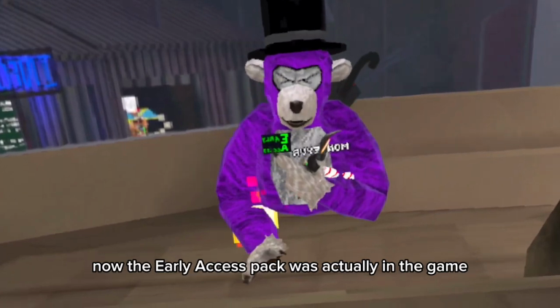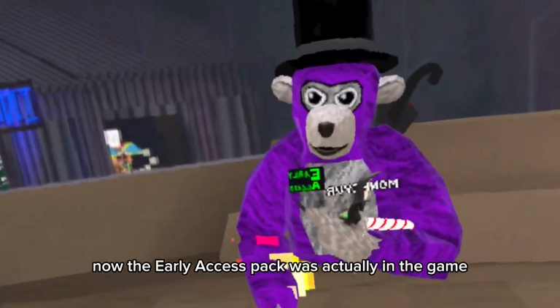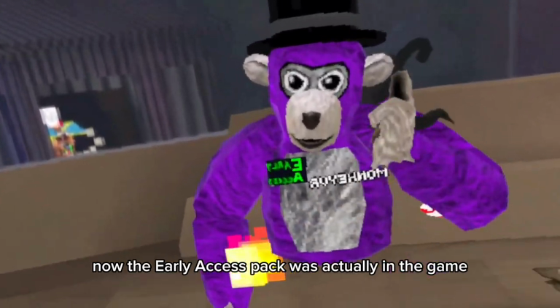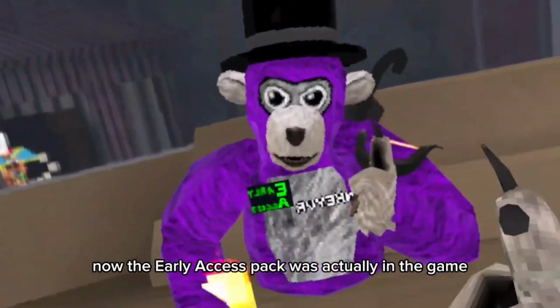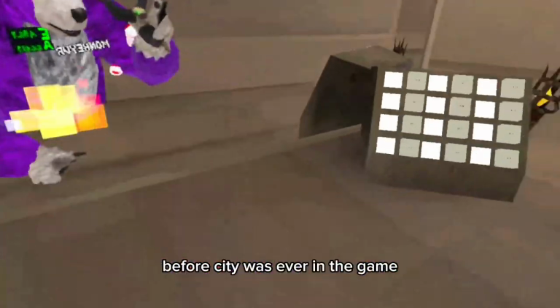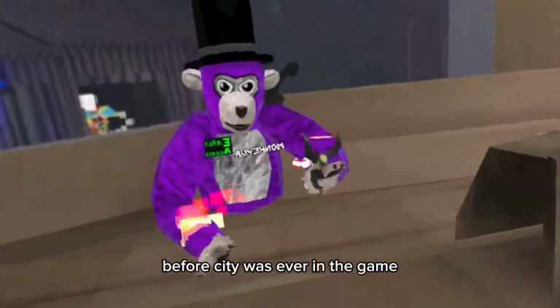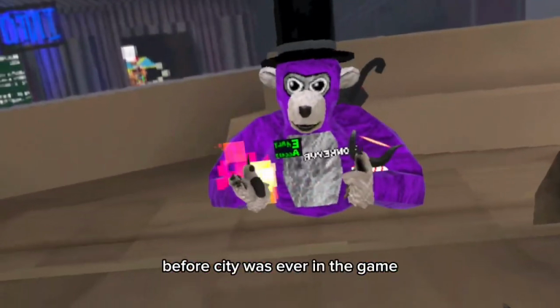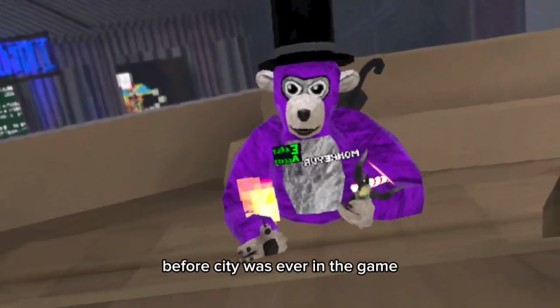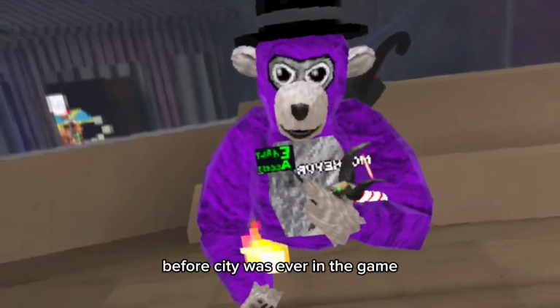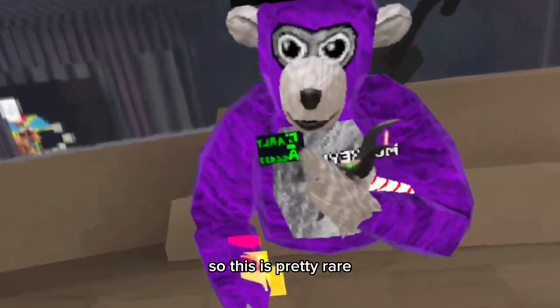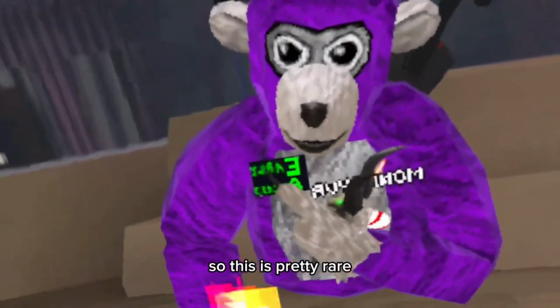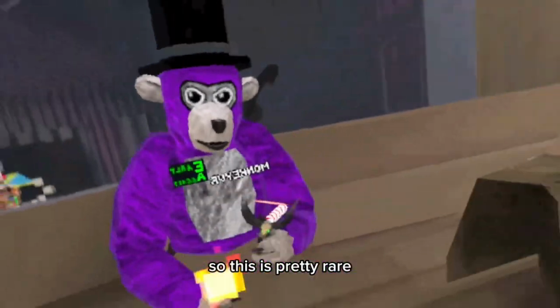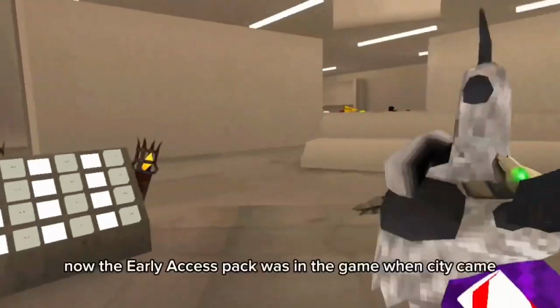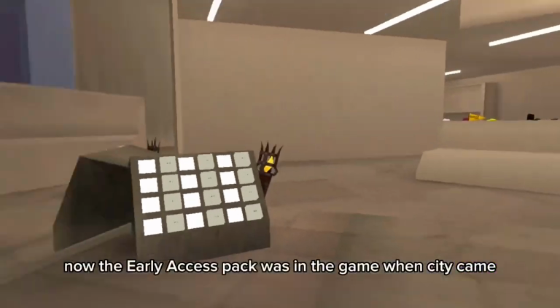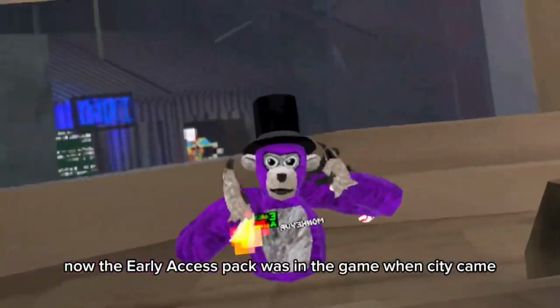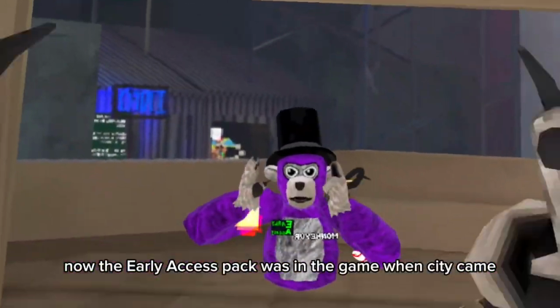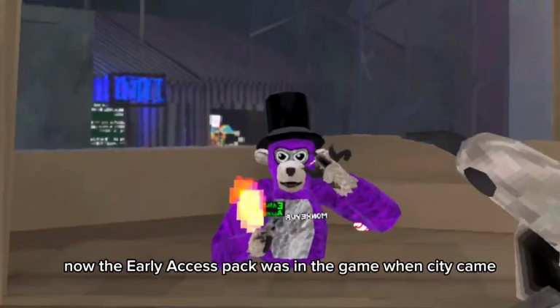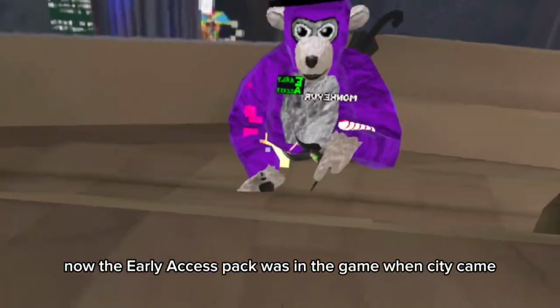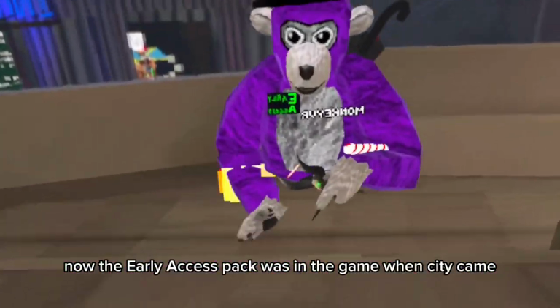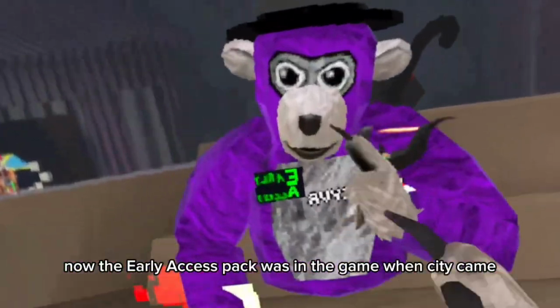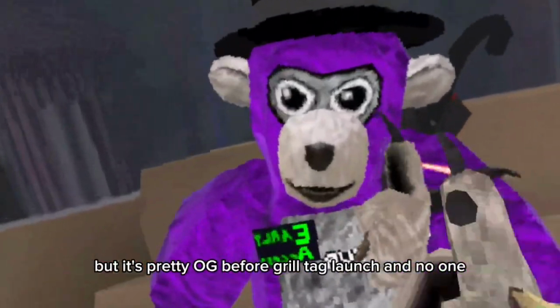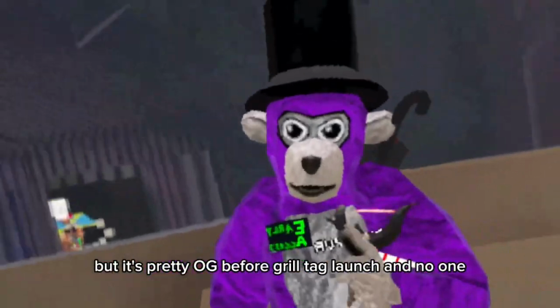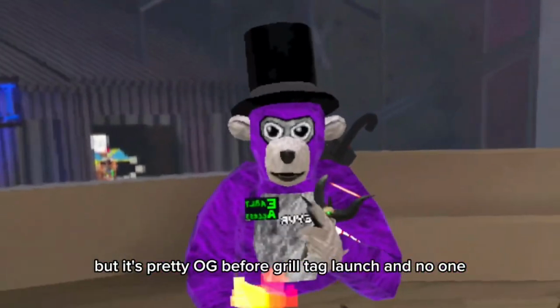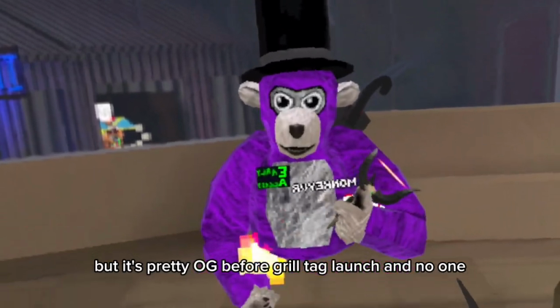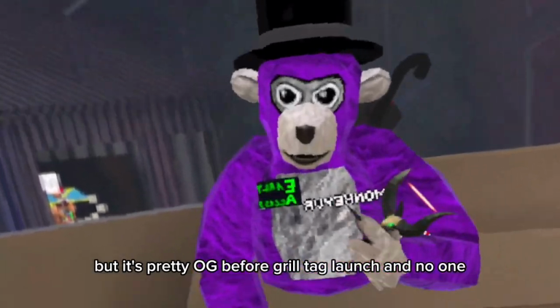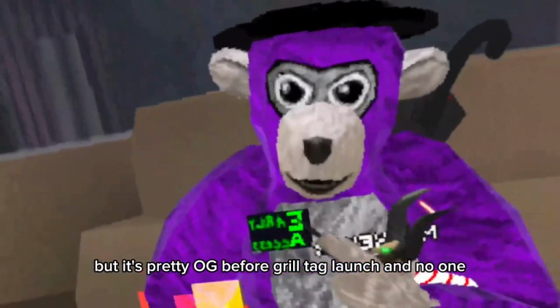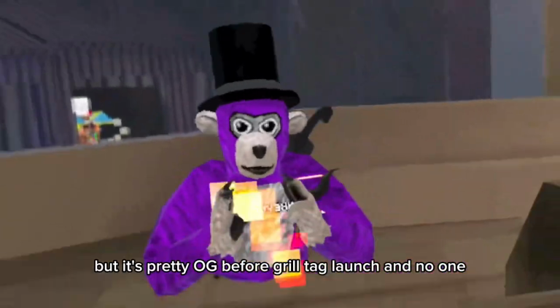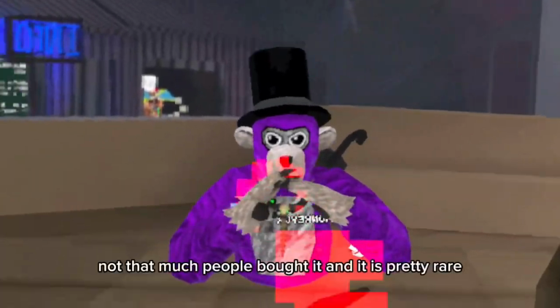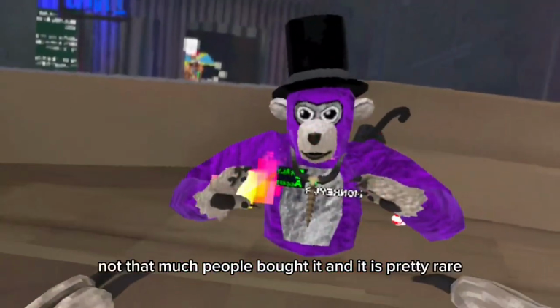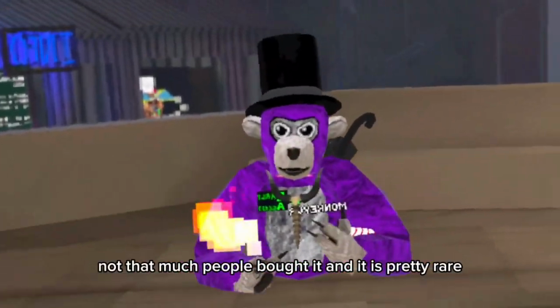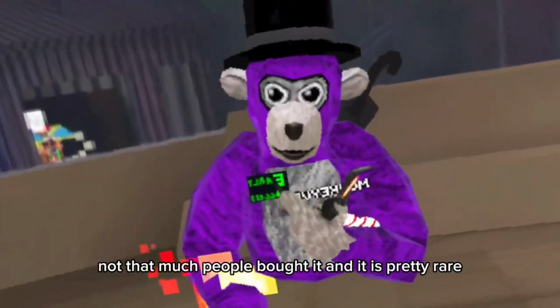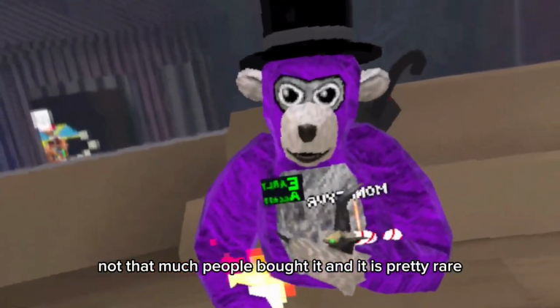The early access pack was actually in the game before City was ever added, so this is pretty rare. It was in the game when City came, but it's pretty OG — it was around before Gorilla Tag launched and not that many people bought it, so it is pretty rare.